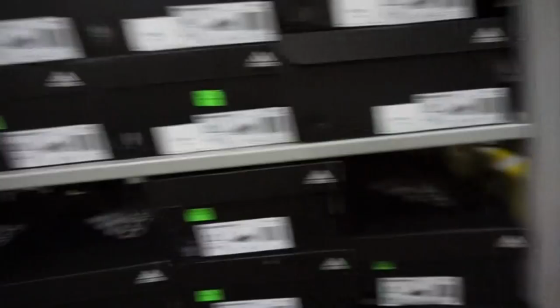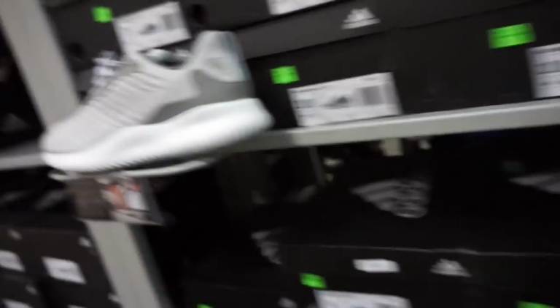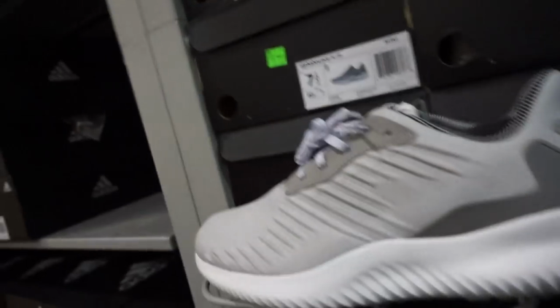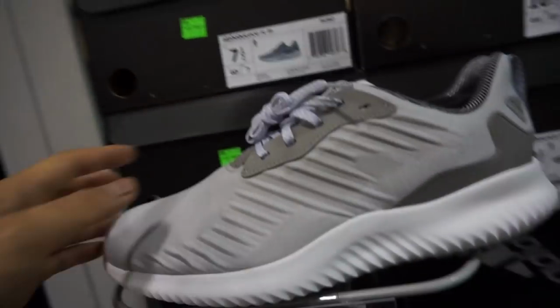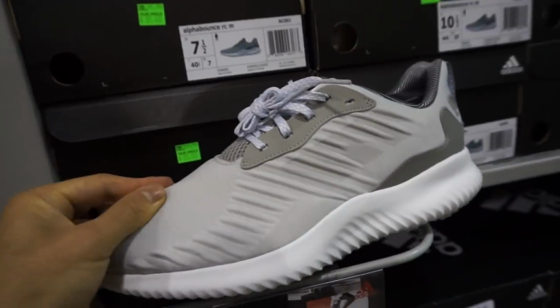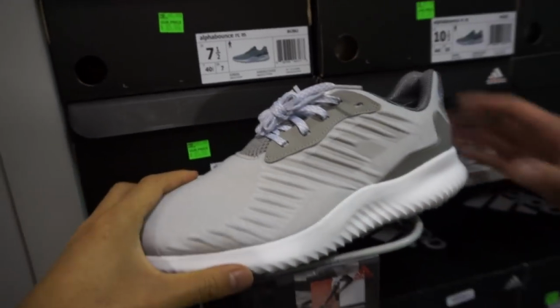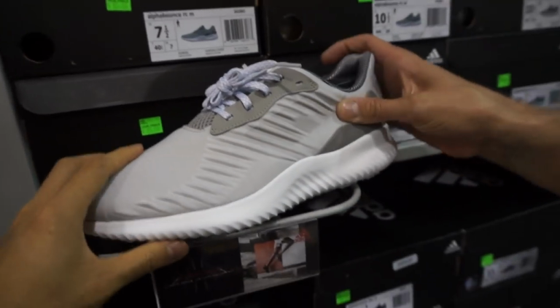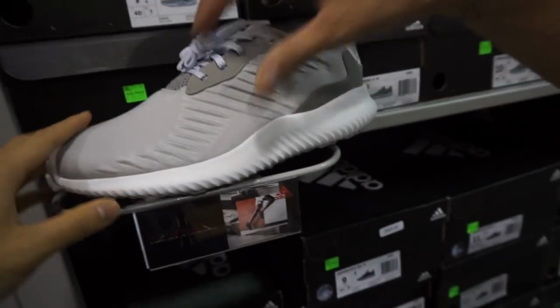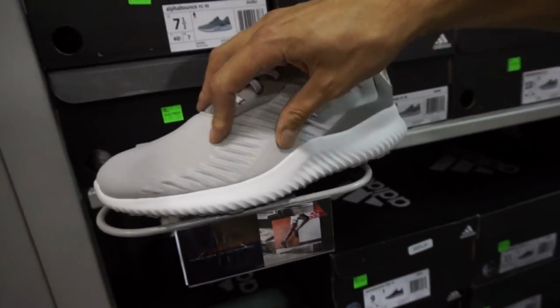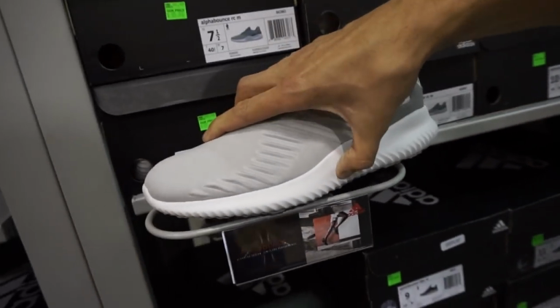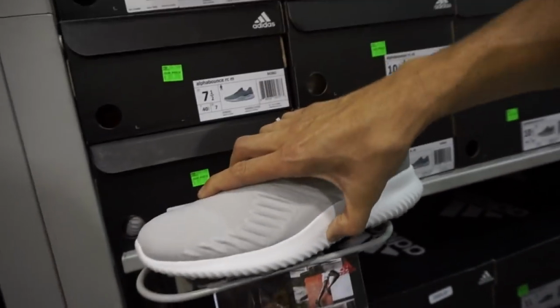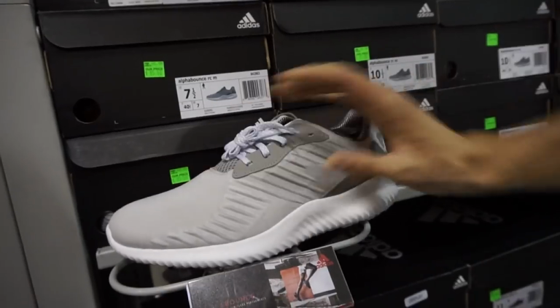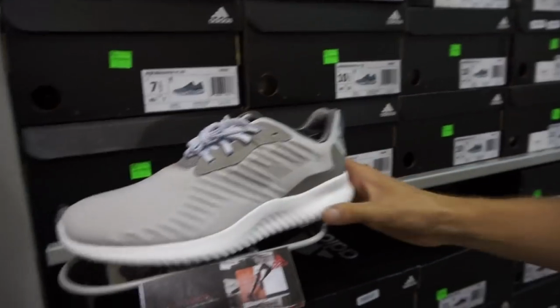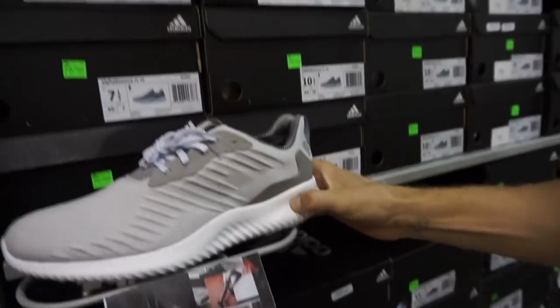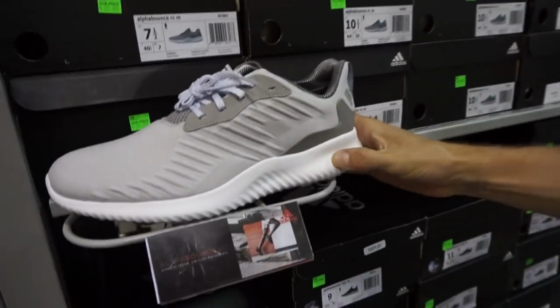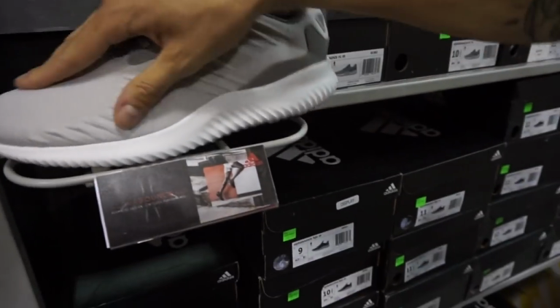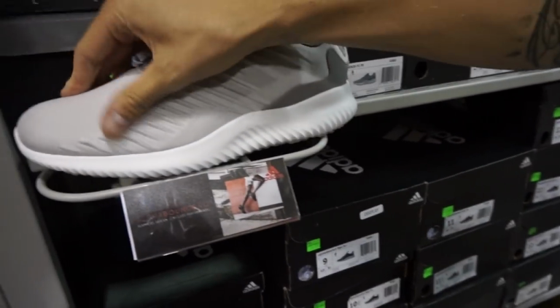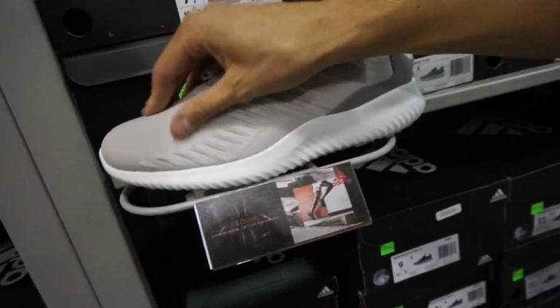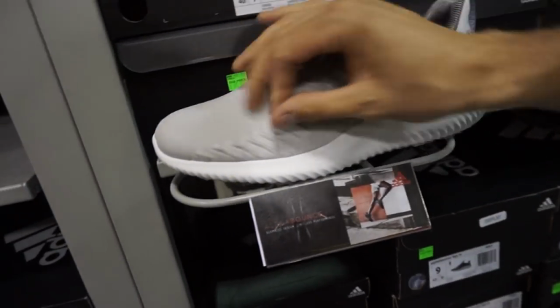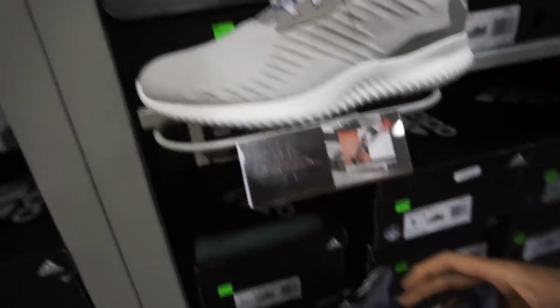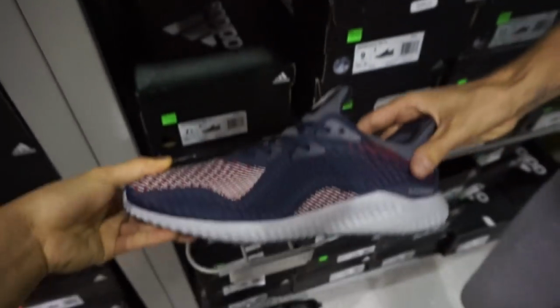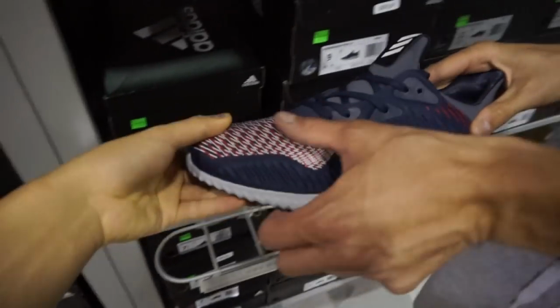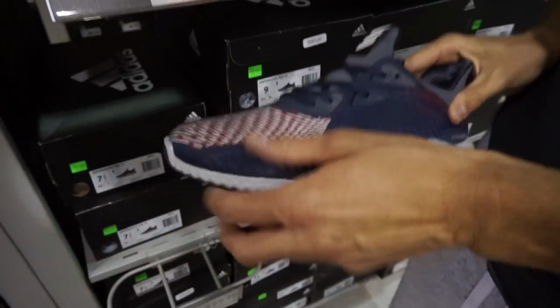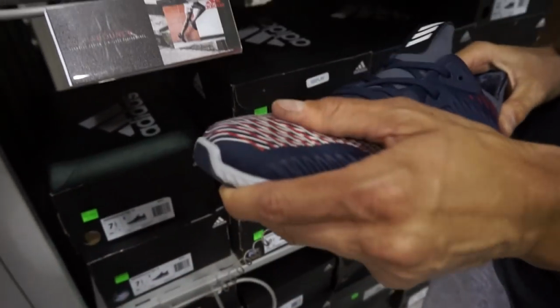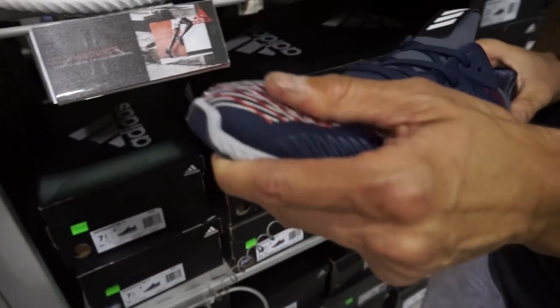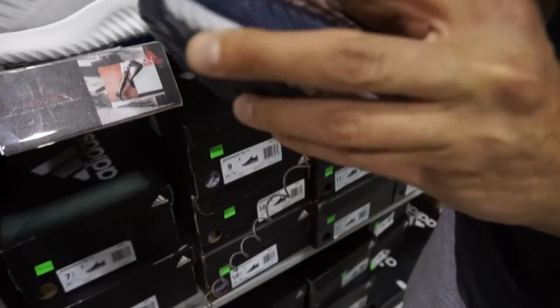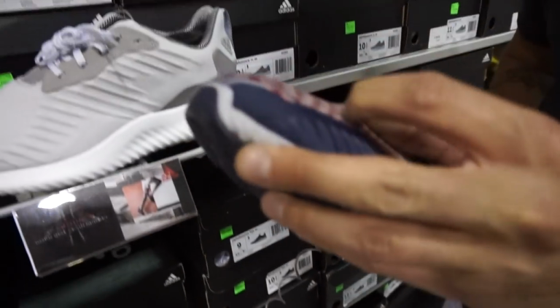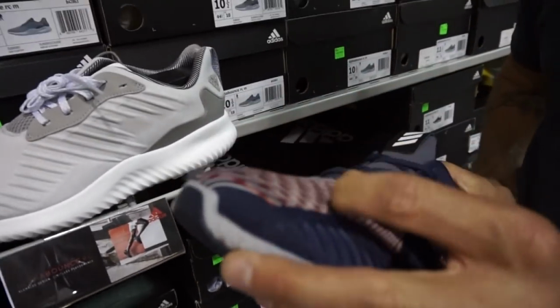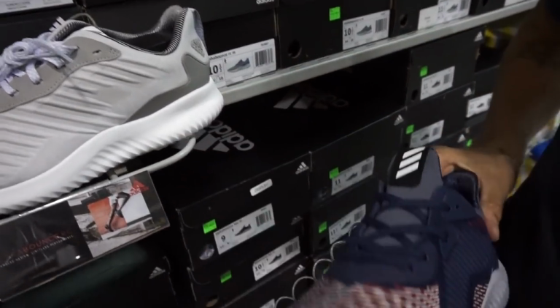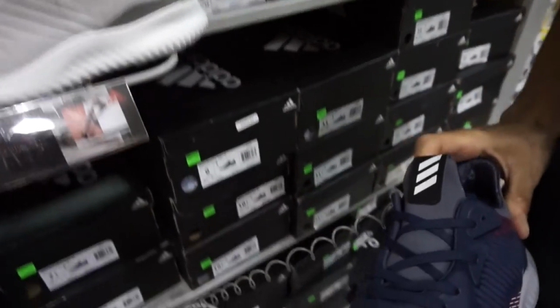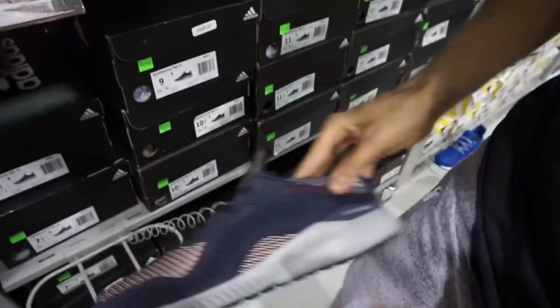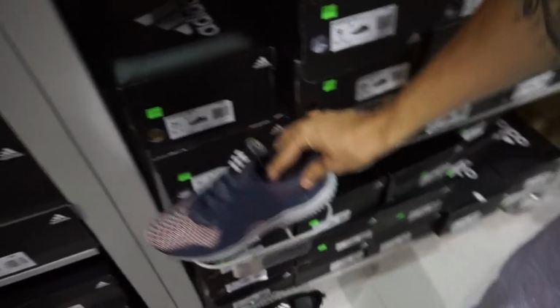We got some Alphabounce RCMs. I wonder if they're comfortable — they're probably about the same. The upper is super soft though. These are comfortable too. And this is like that new stuff they're doing — it's like a plastic coating. Weird.